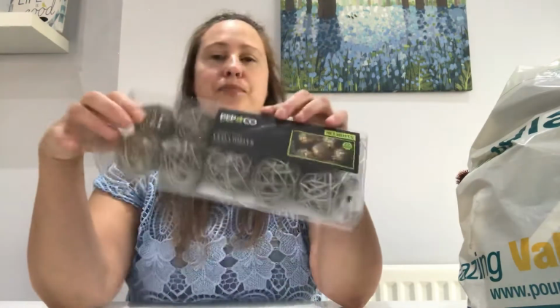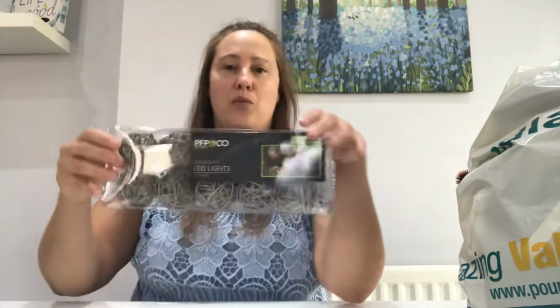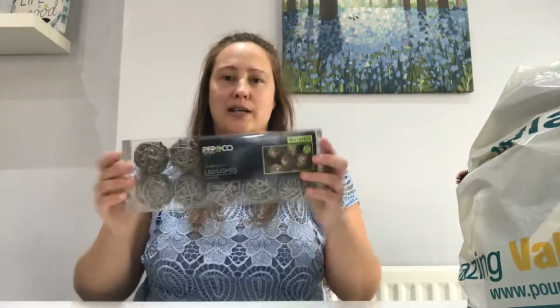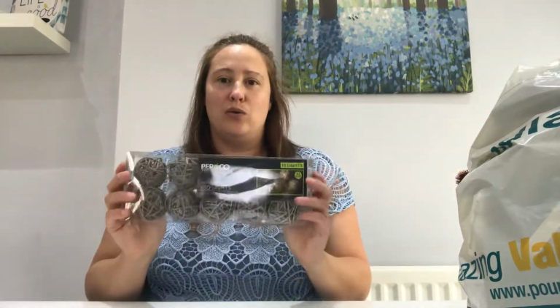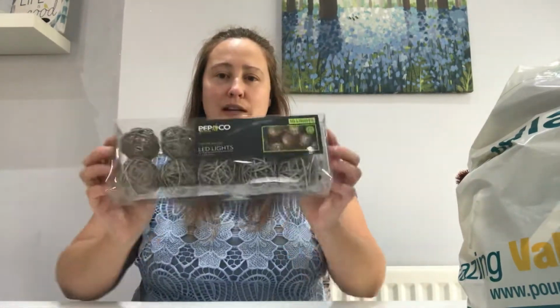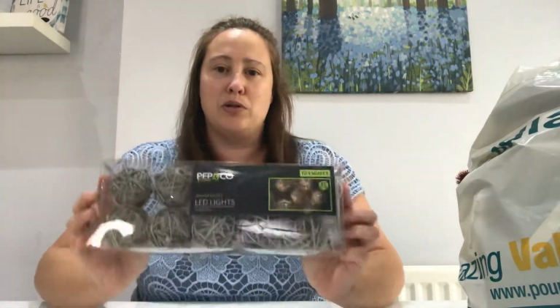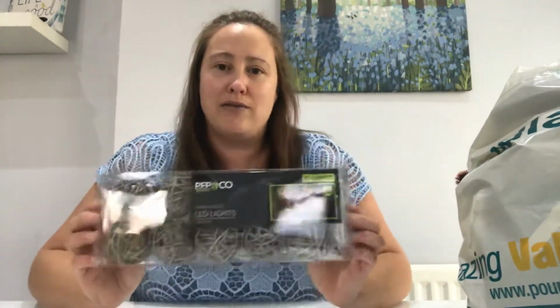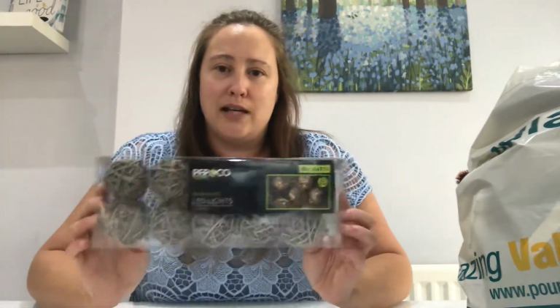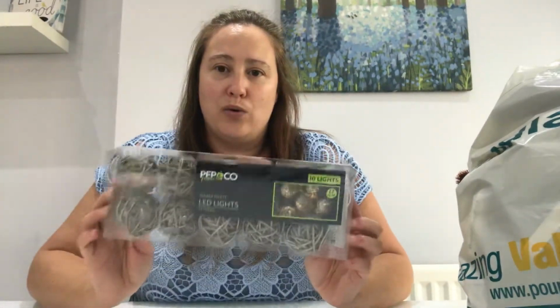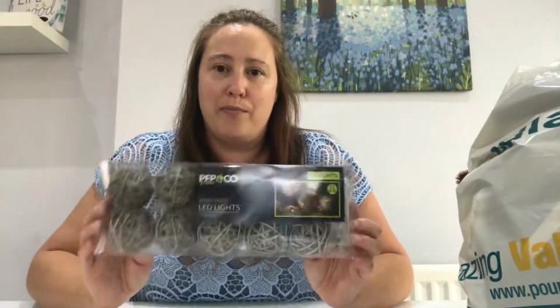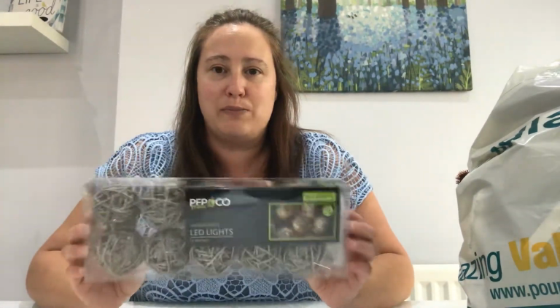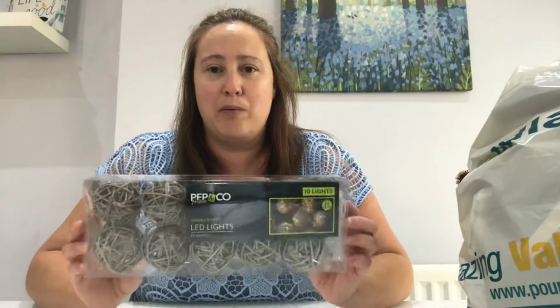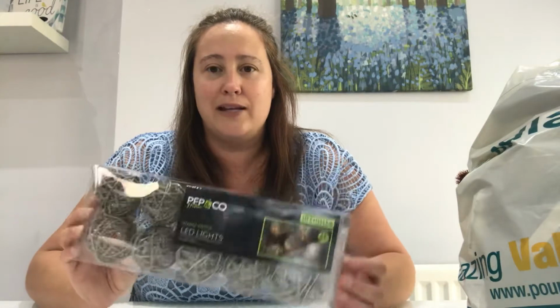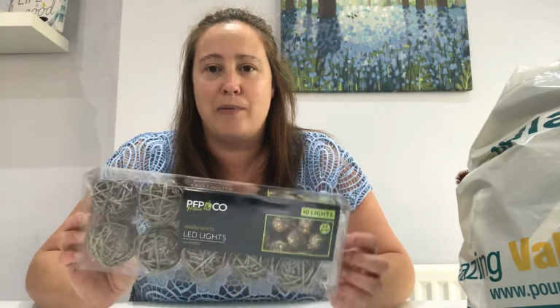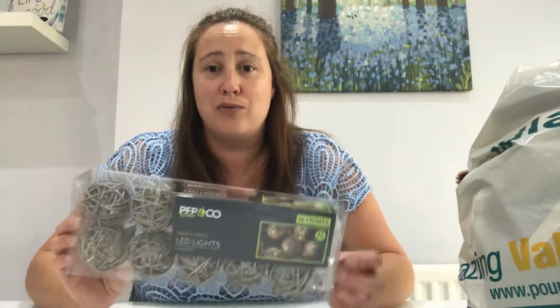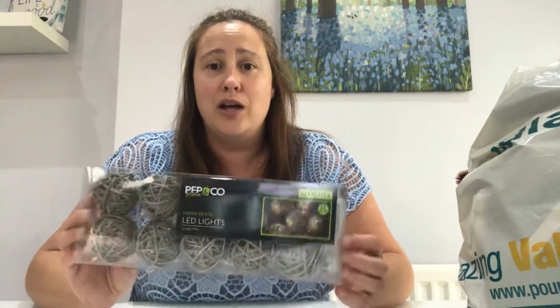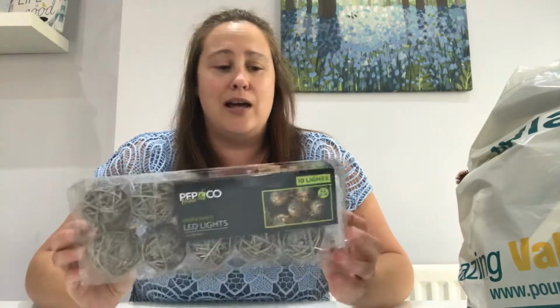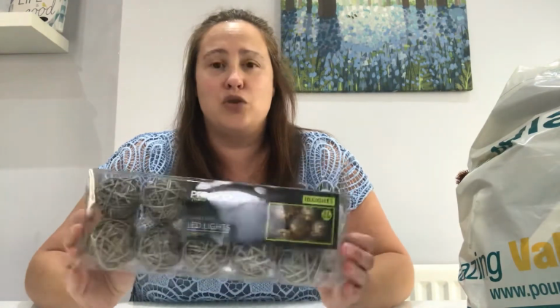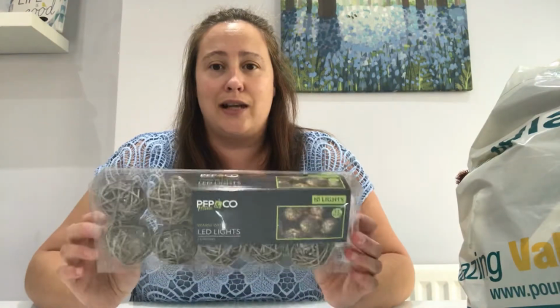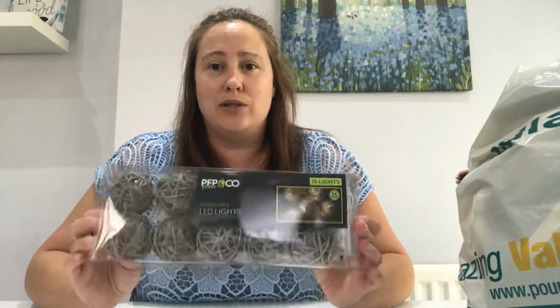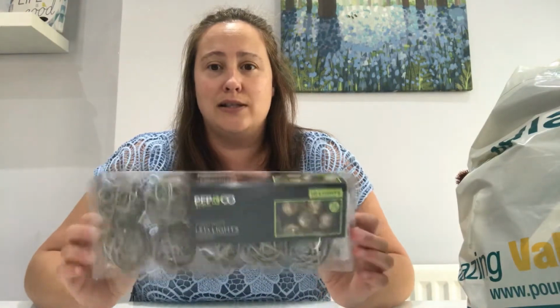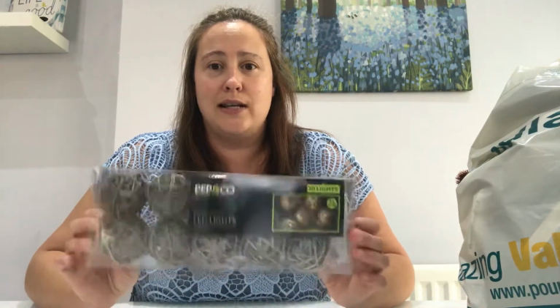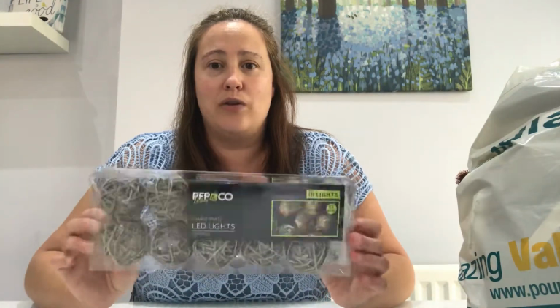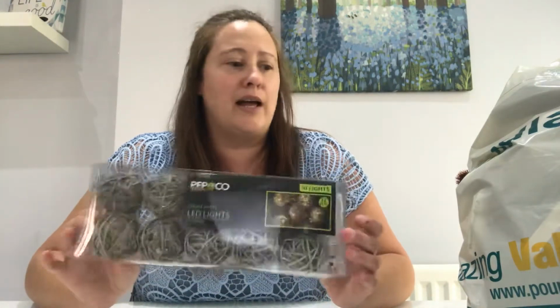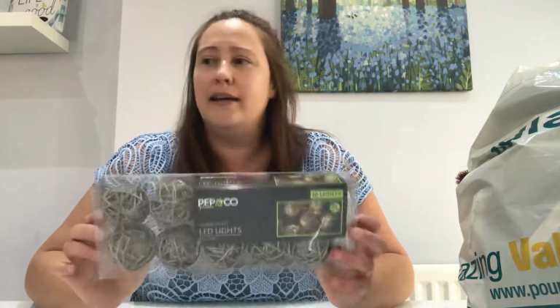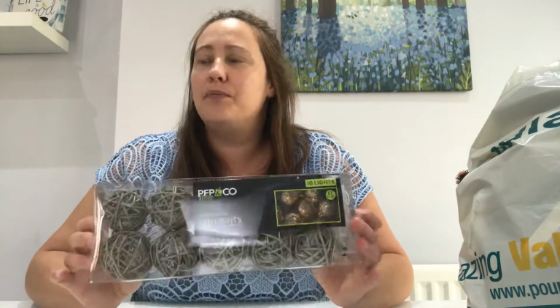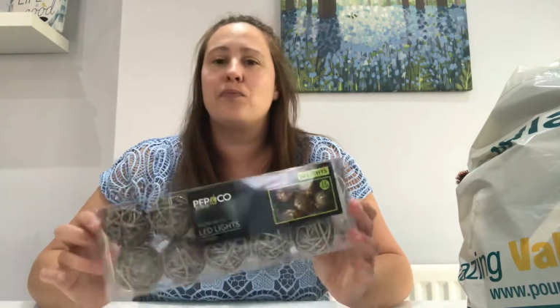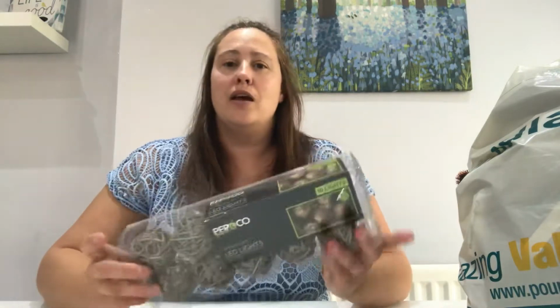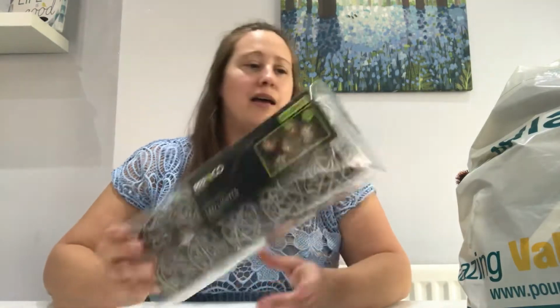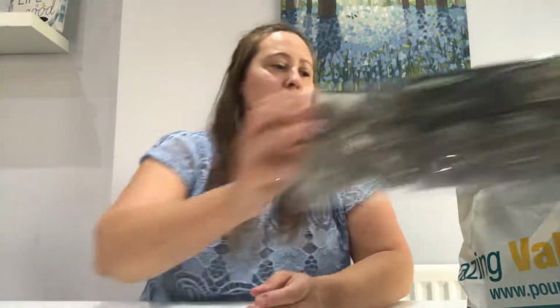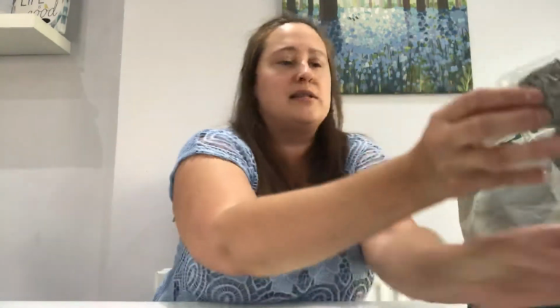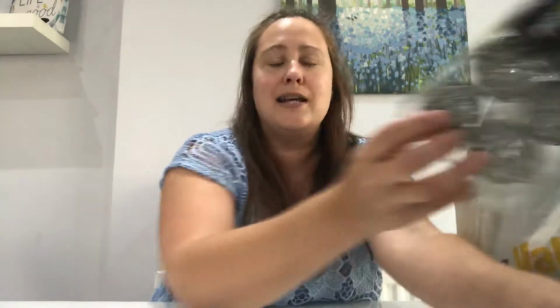I will take a photo of these. I'll put some batteries in and take a photo and maybe put them on my Instagram account, so check that out and you'll see what they look like lit. So that was the second item.